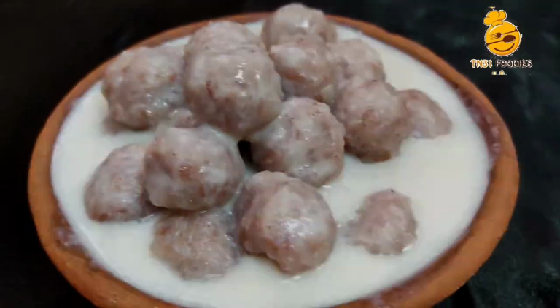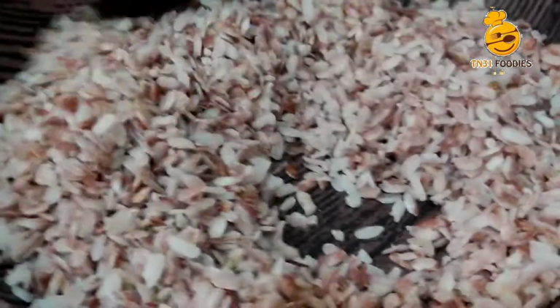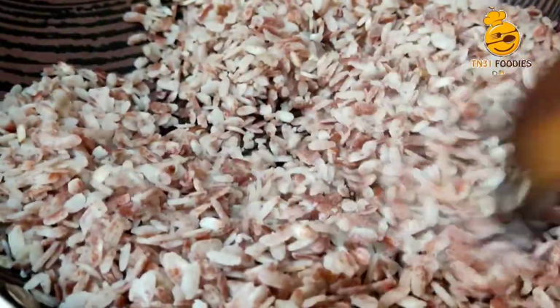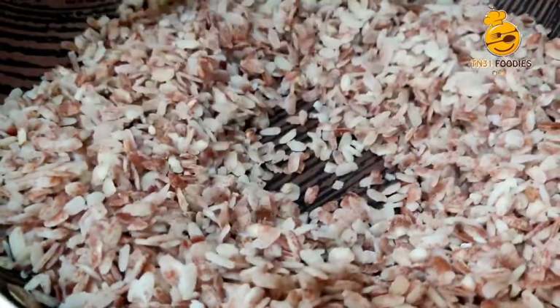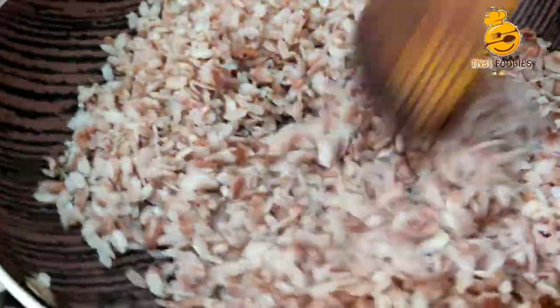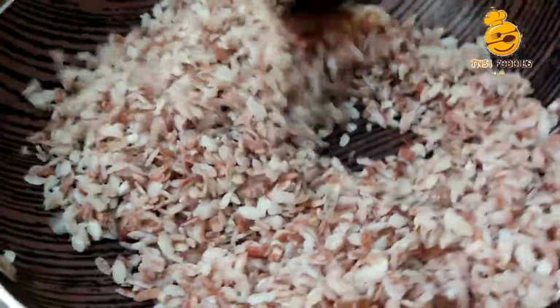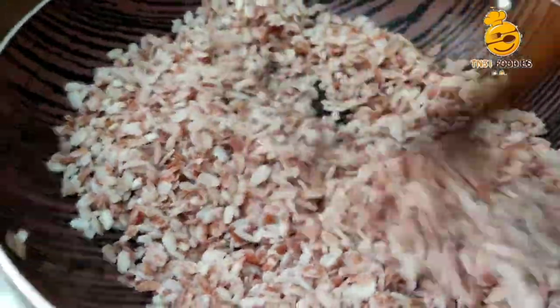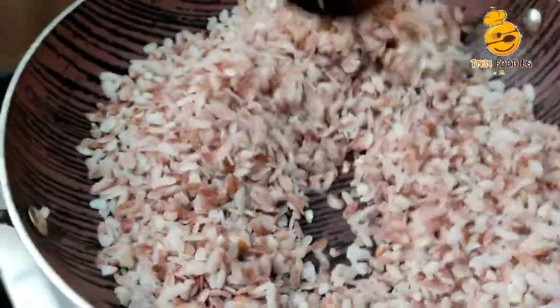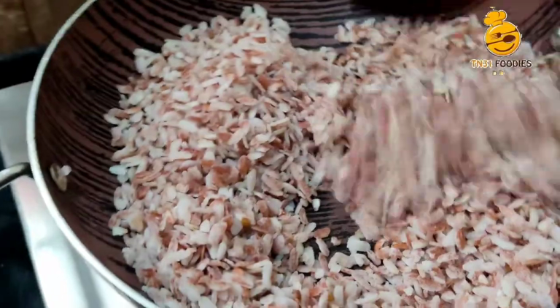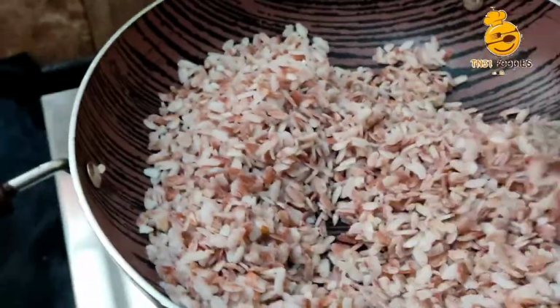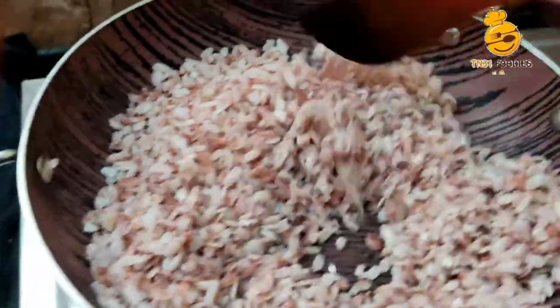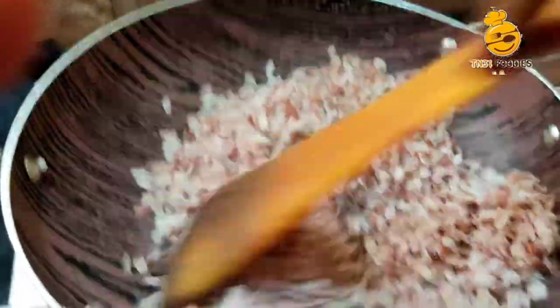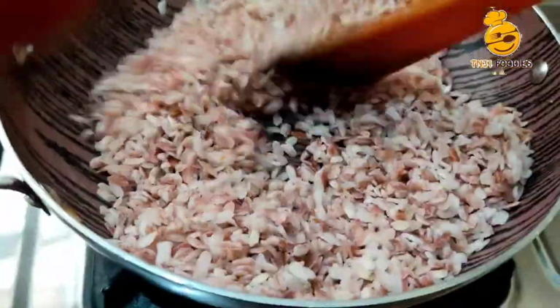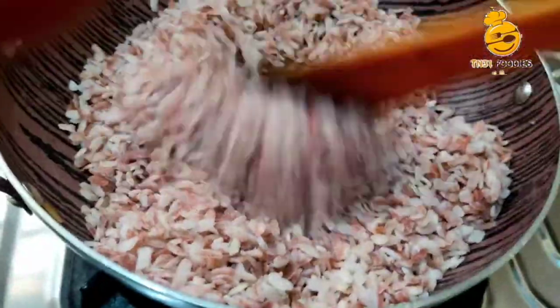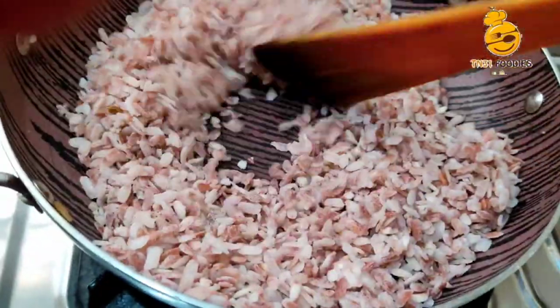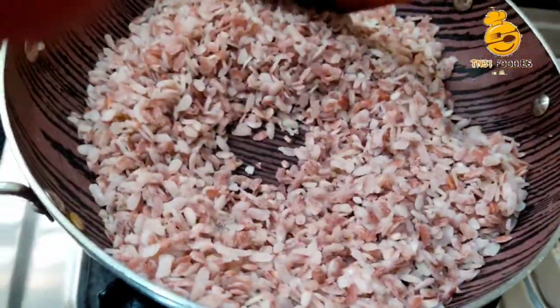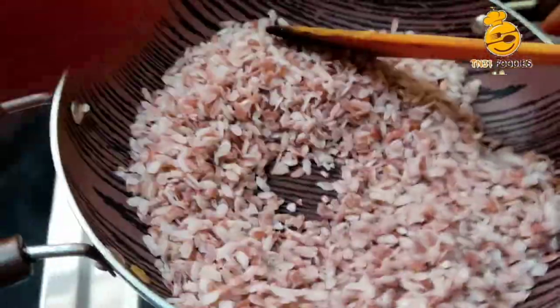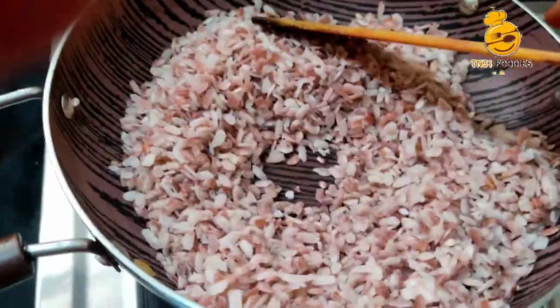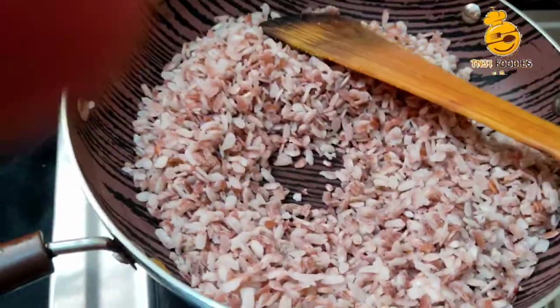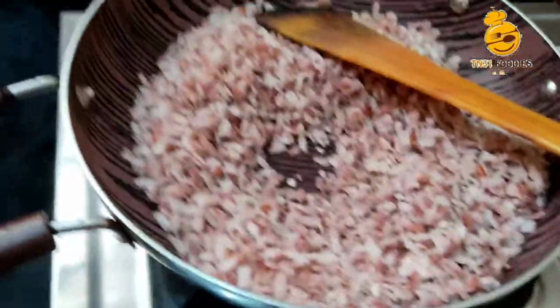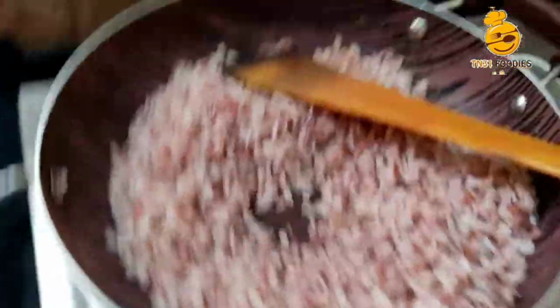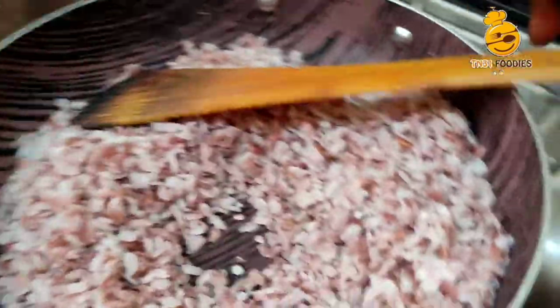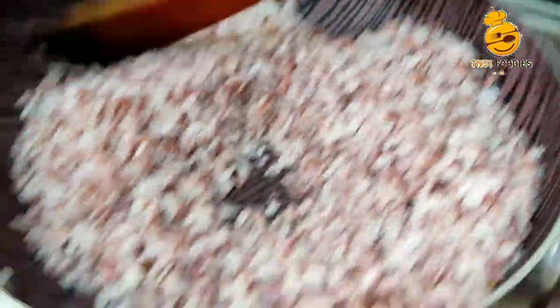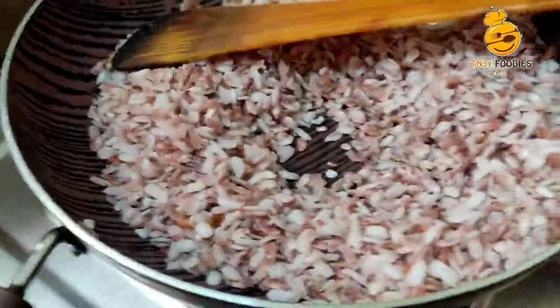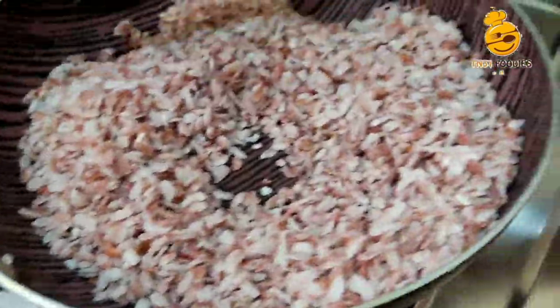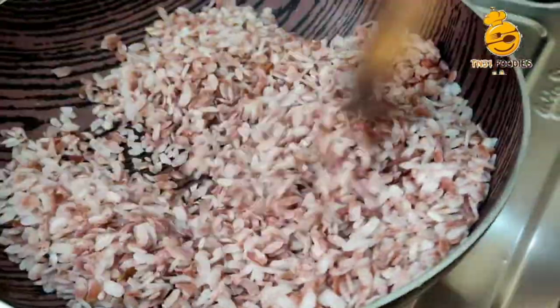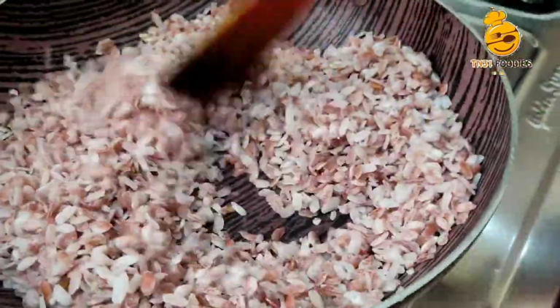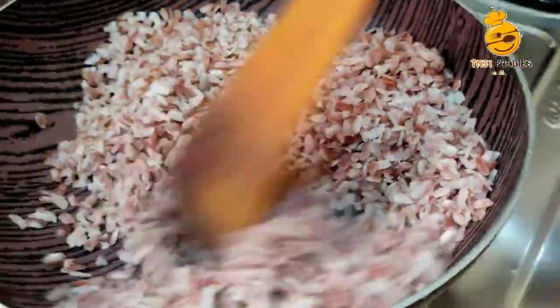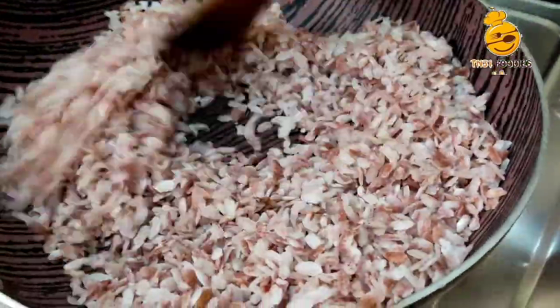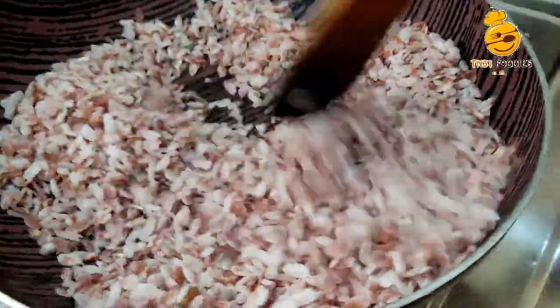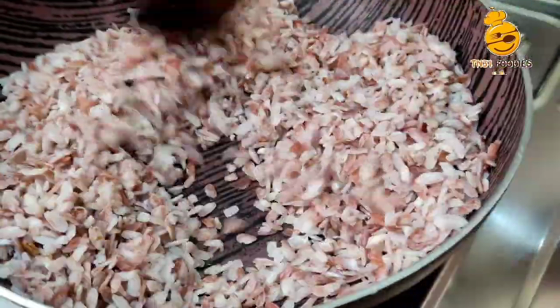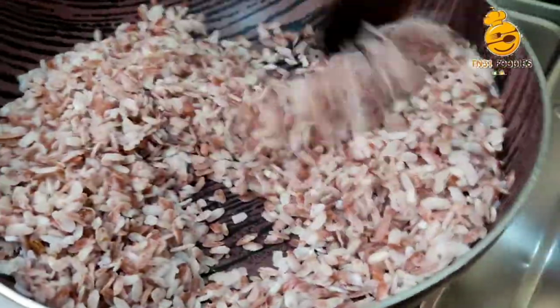First, I will put a chicken in the hand and put a chicken in the hand. You will put a chicken in the hand.